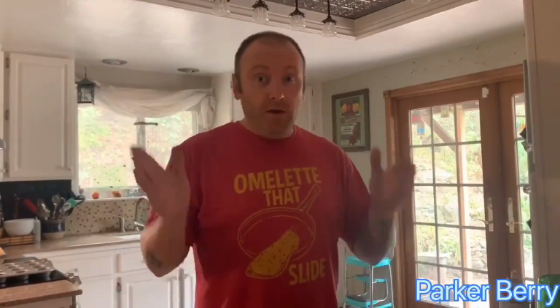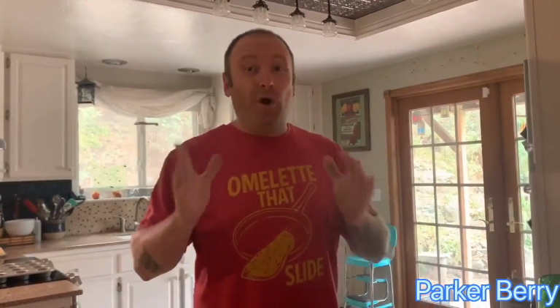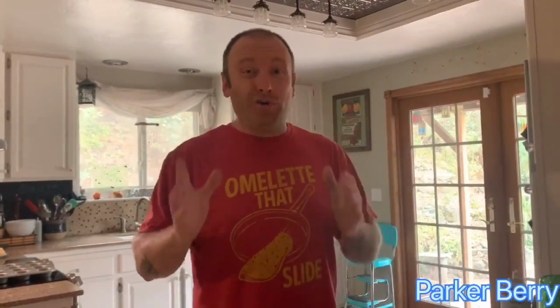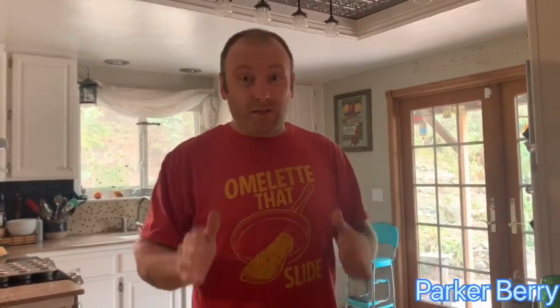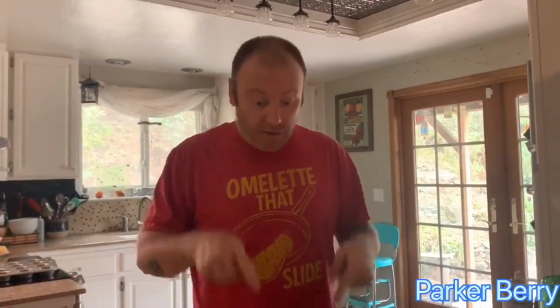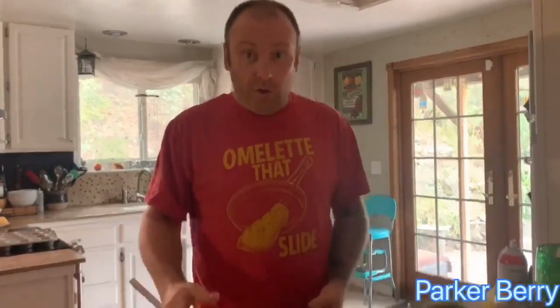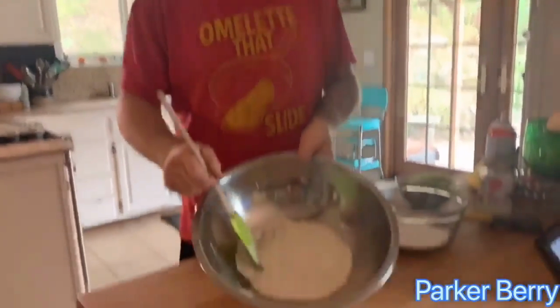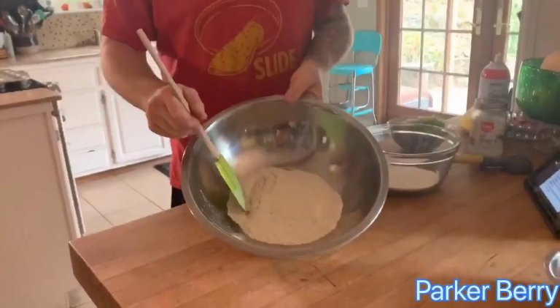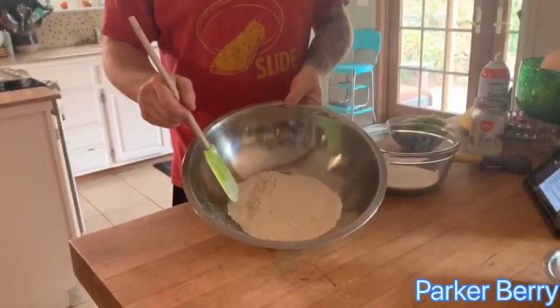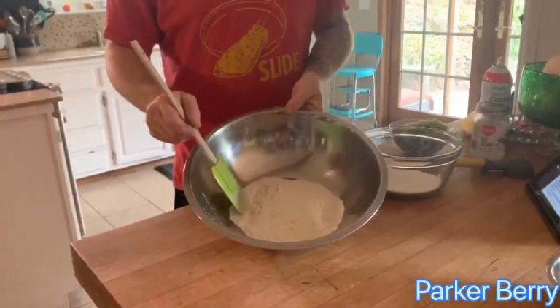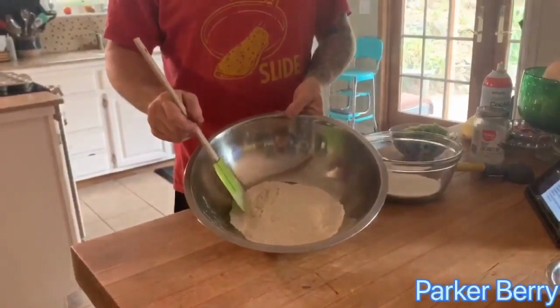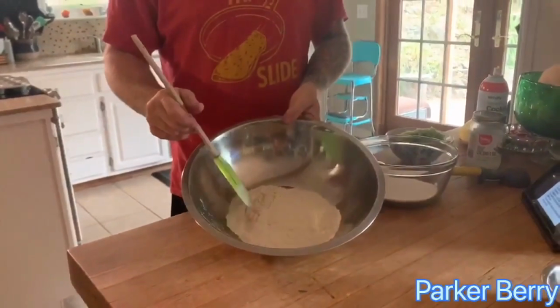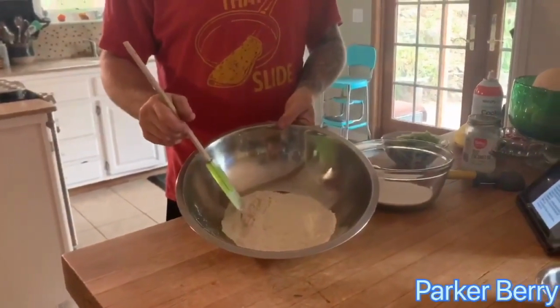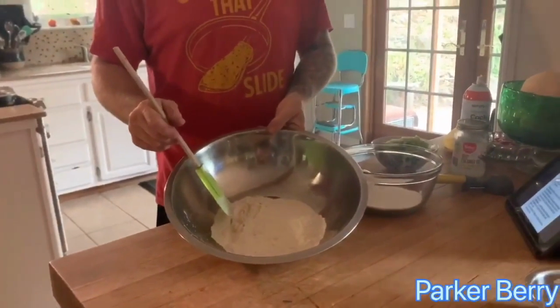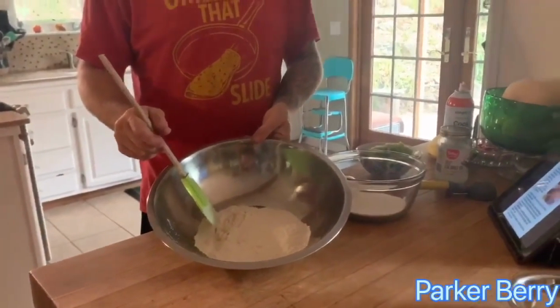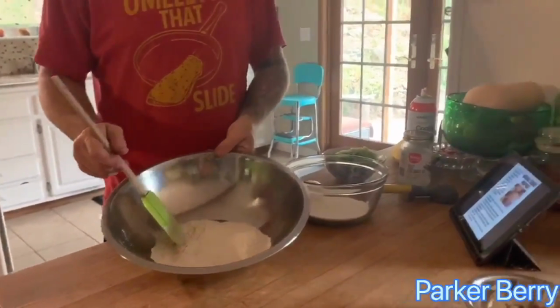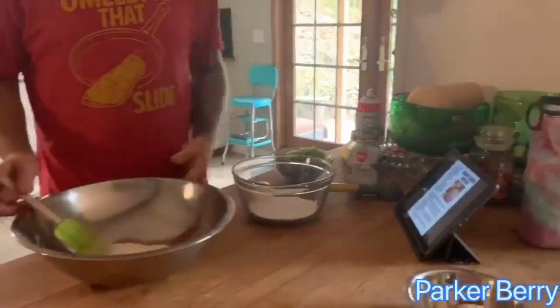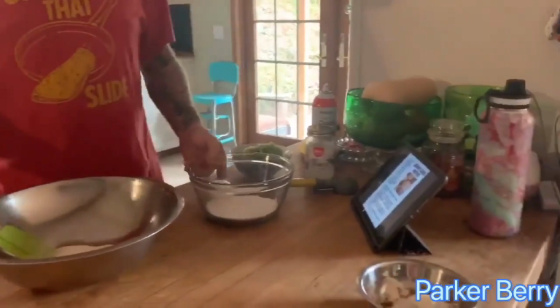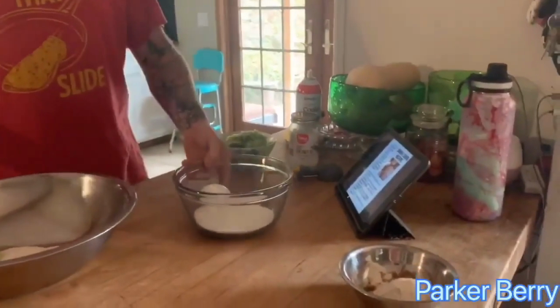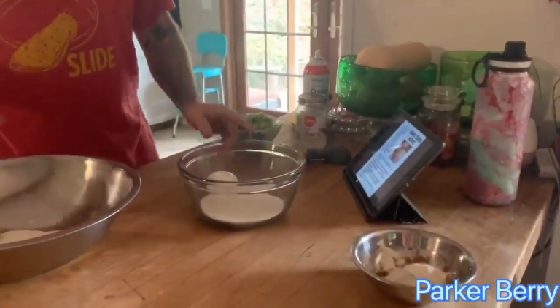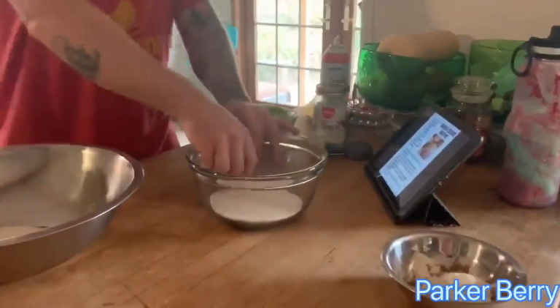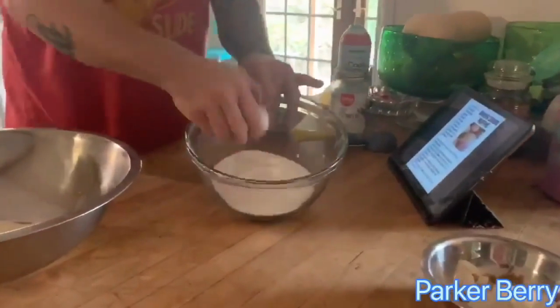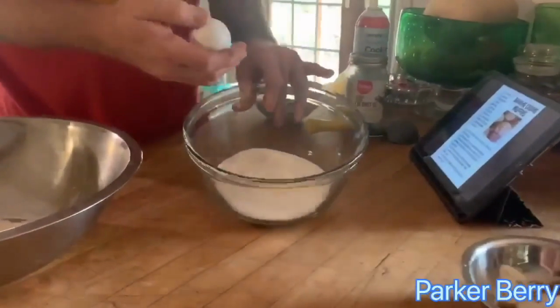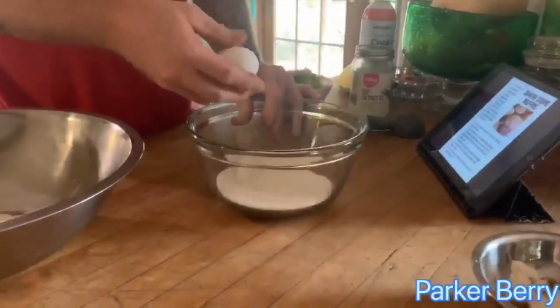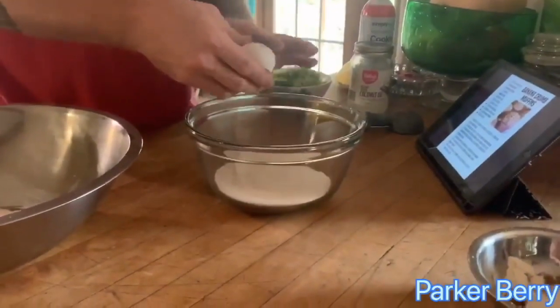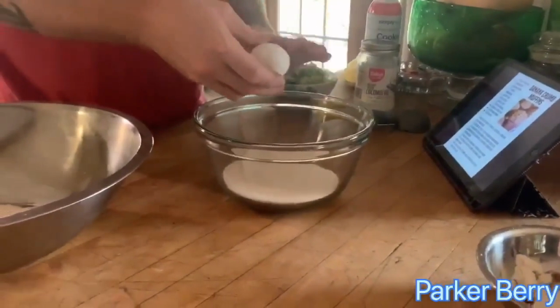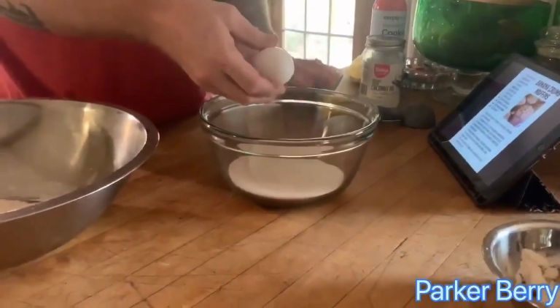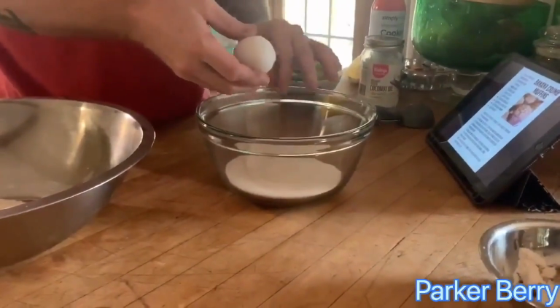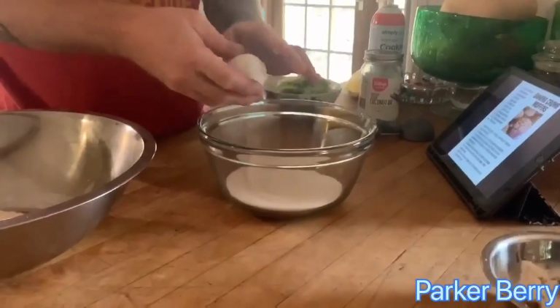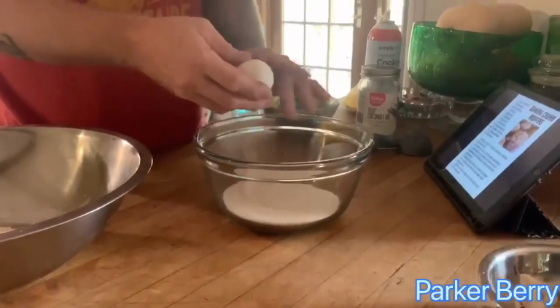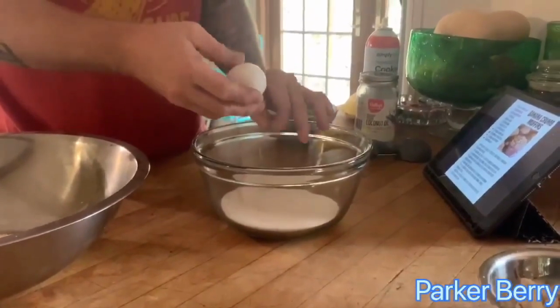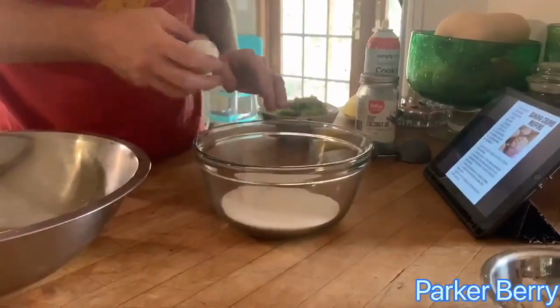You're gonna put all your dry stuff in one bowl. This one right here has got our flour, baking soda, baking powder, and salt. You'll notice over here there's sugar — sugar is considered a wet ingredient in baking, so just pay attention with that.